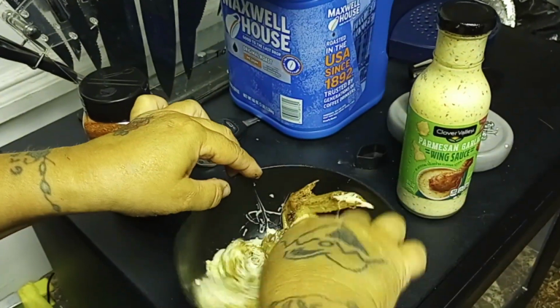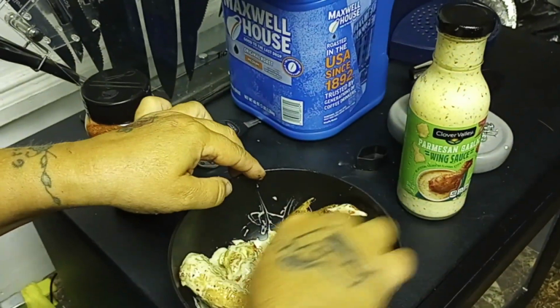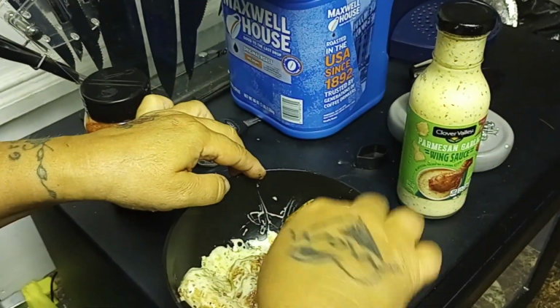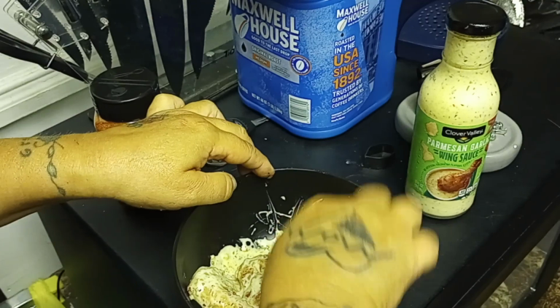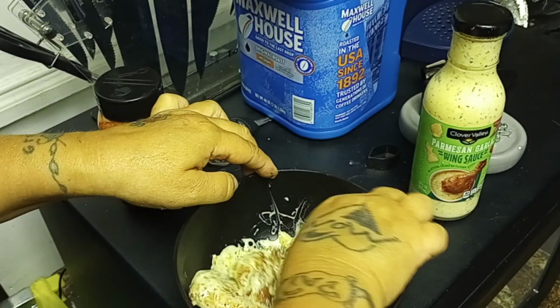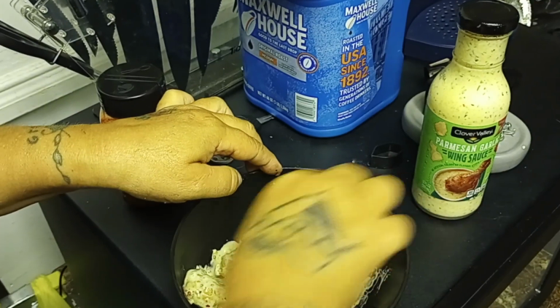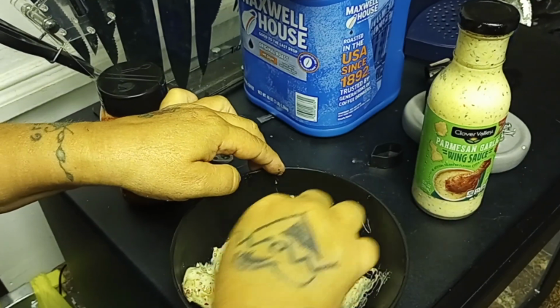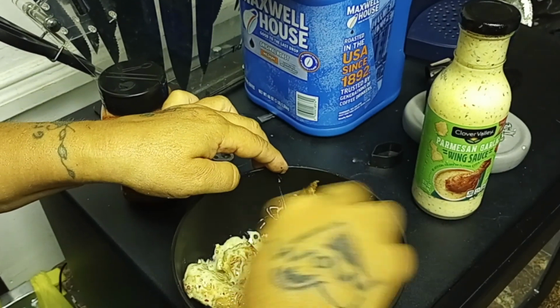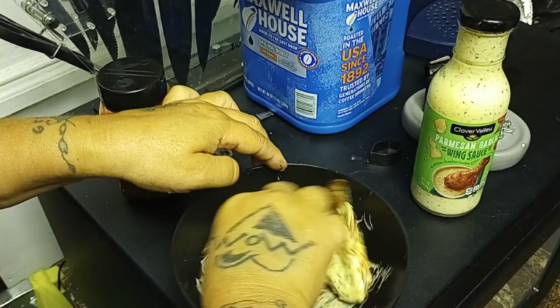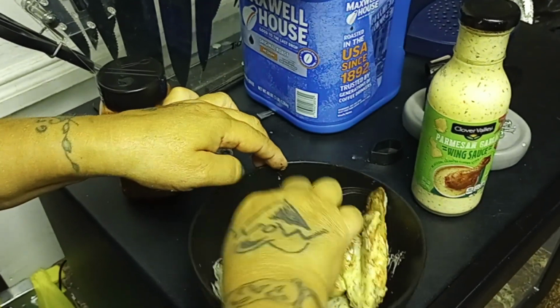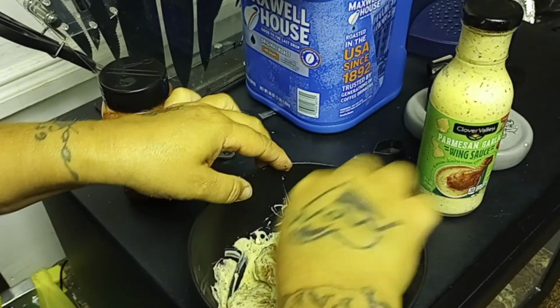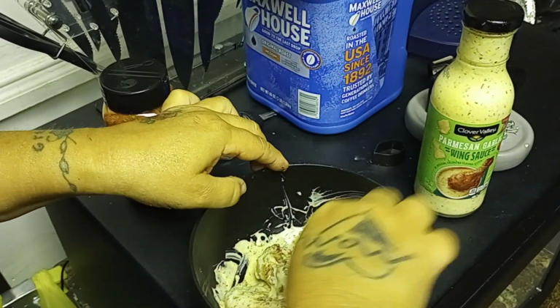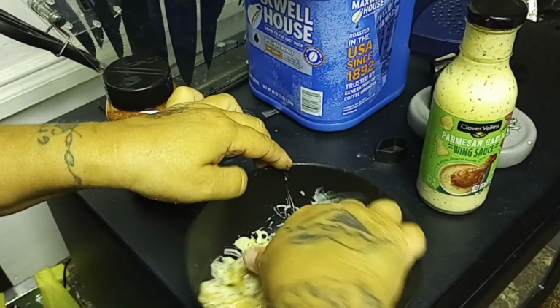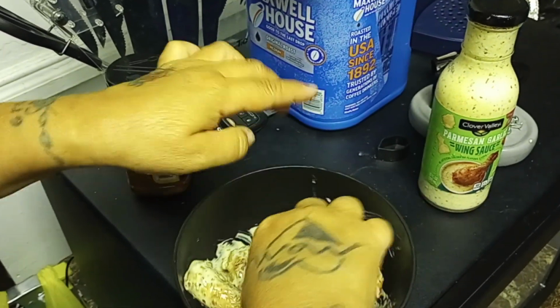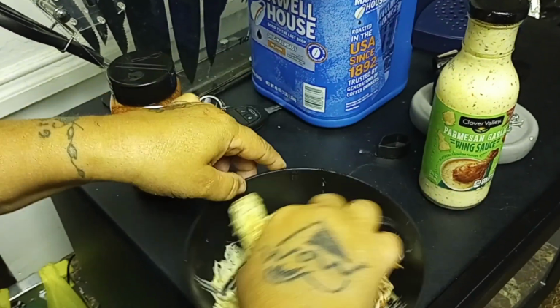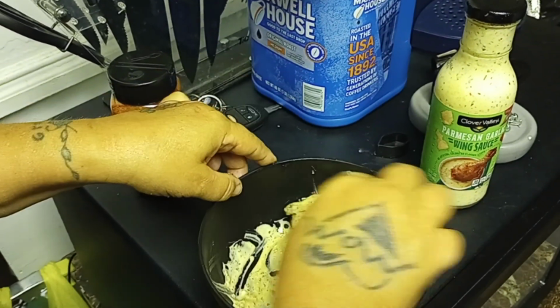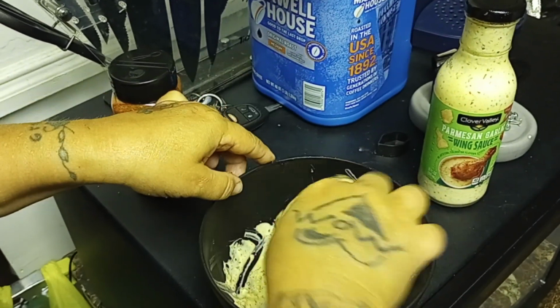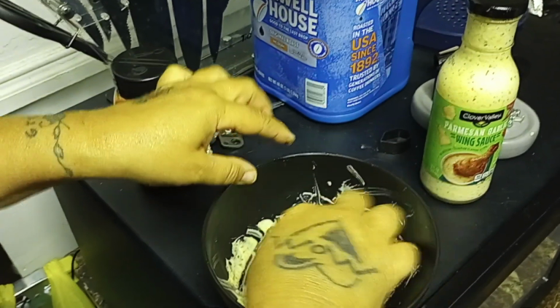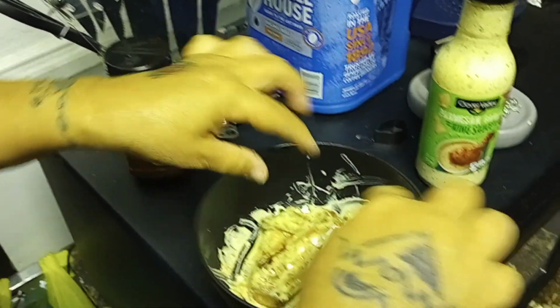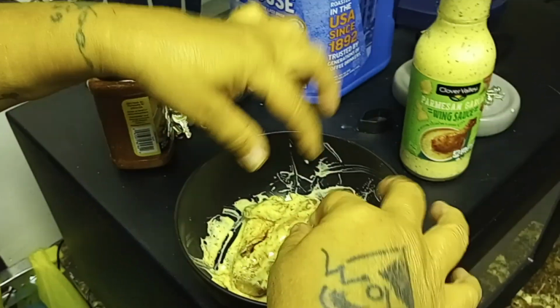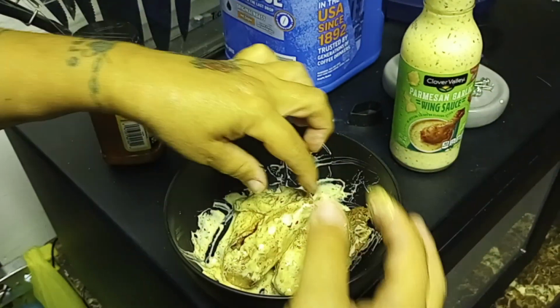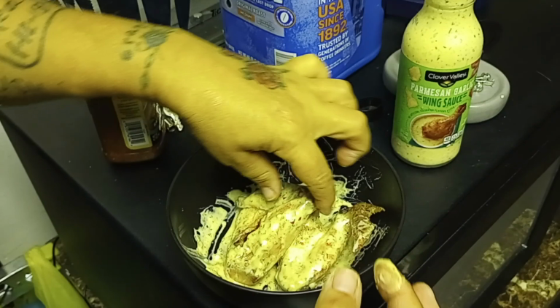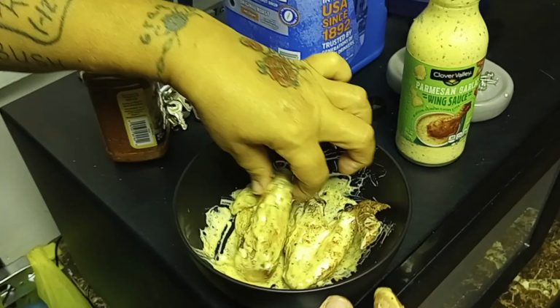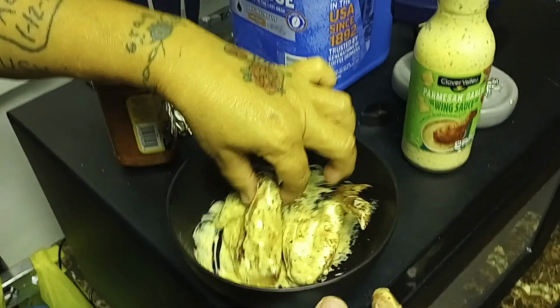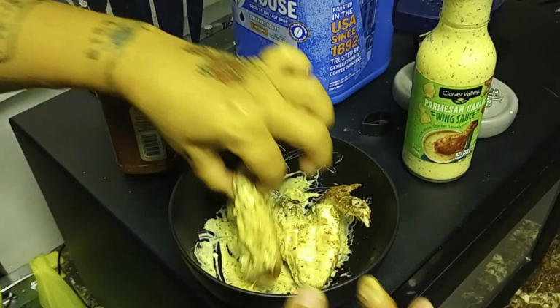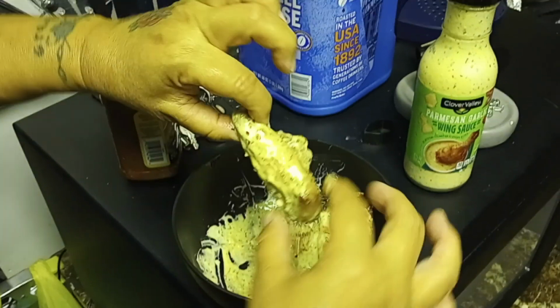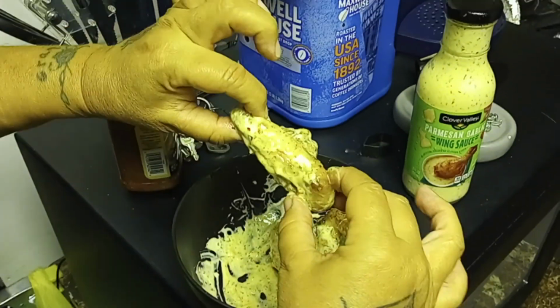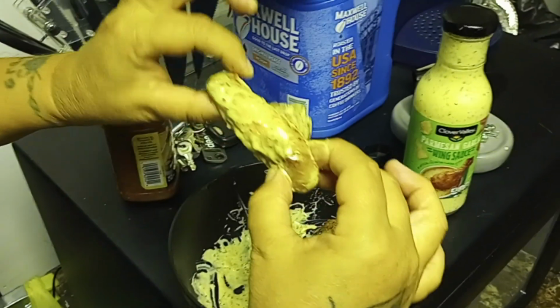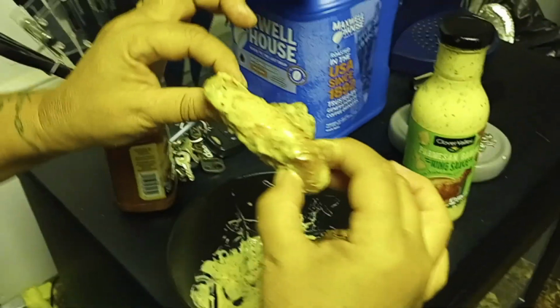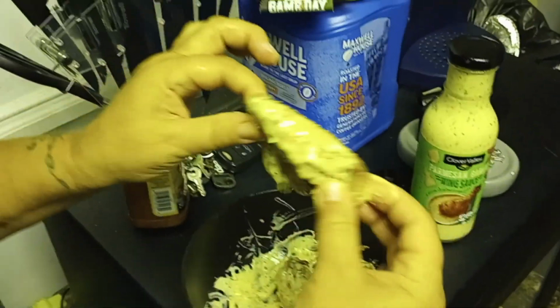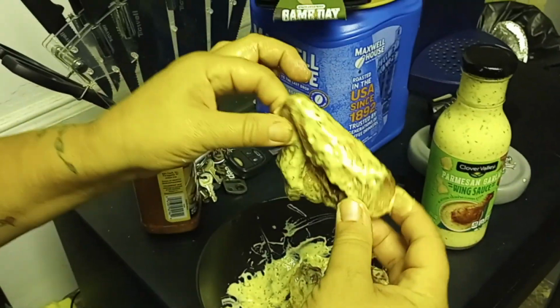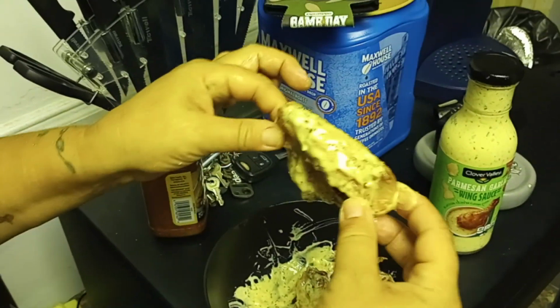Guys, I'm scared to try this because it's a Rattlesnake. Parmesan Garlic I love. Let me try this now.